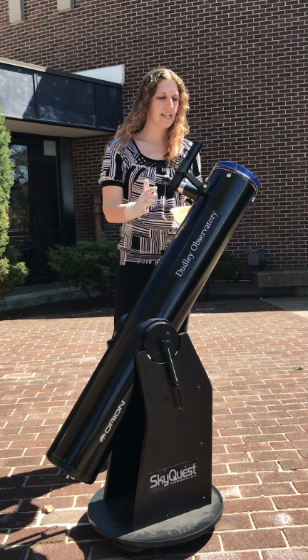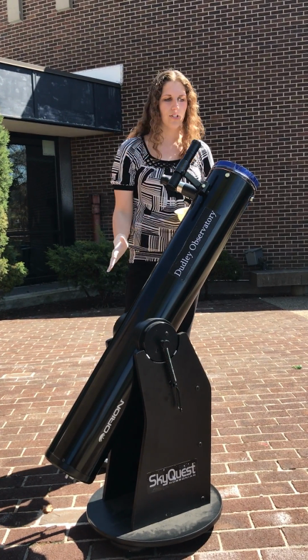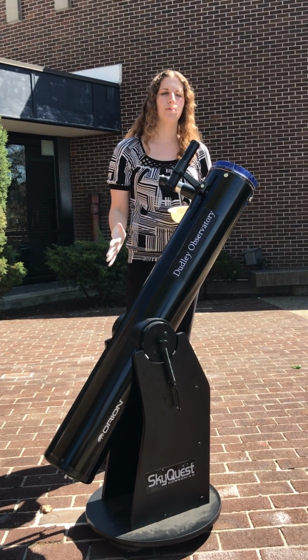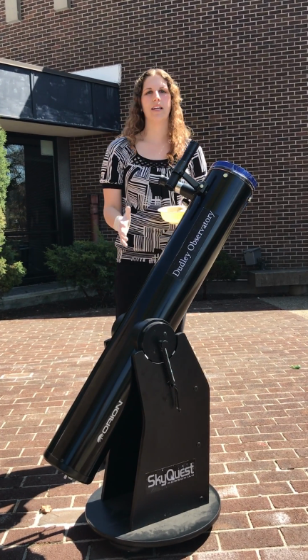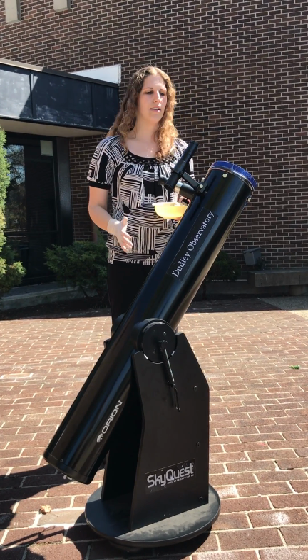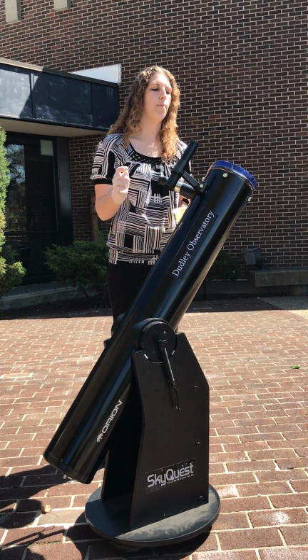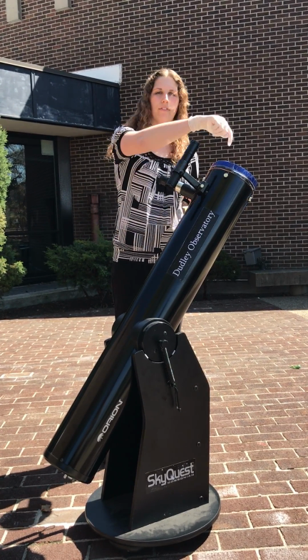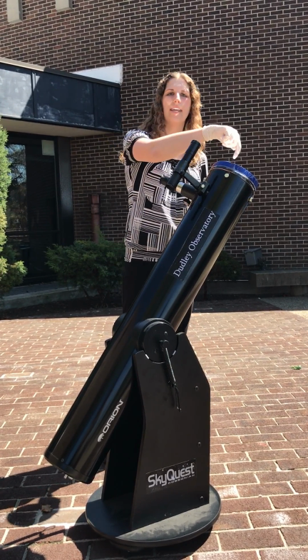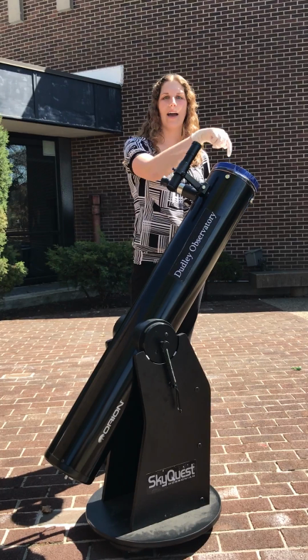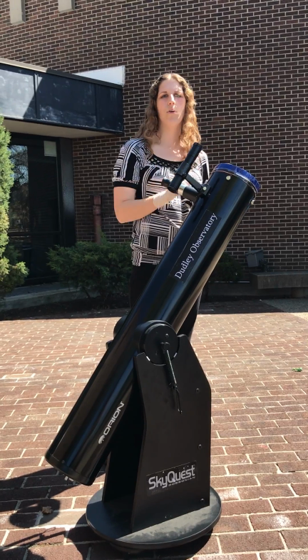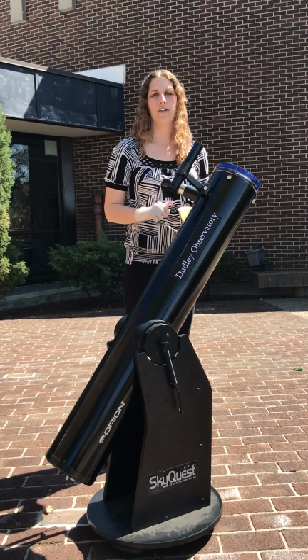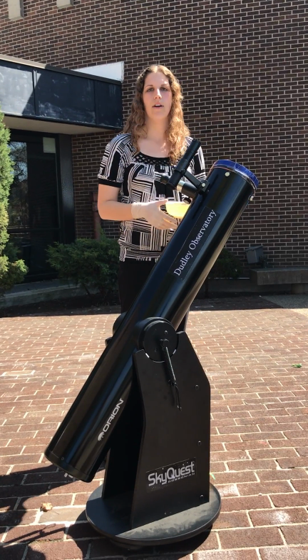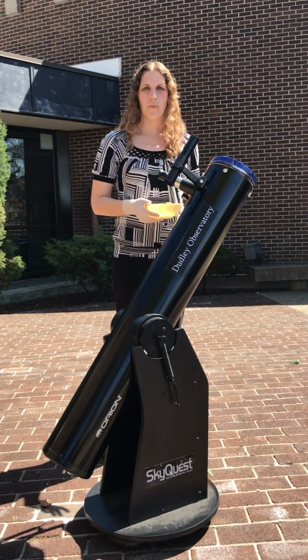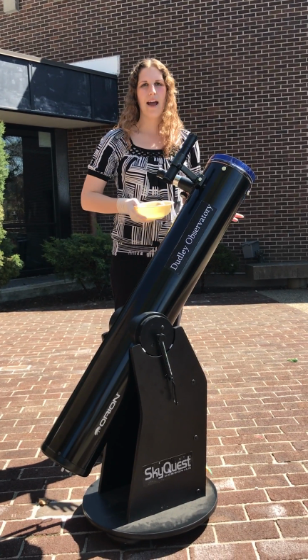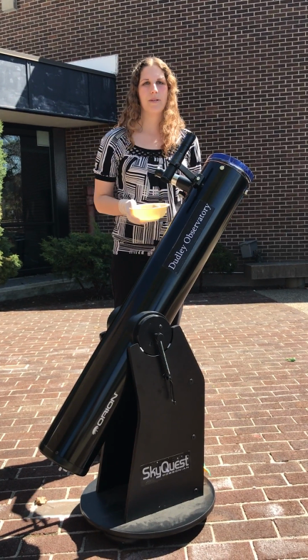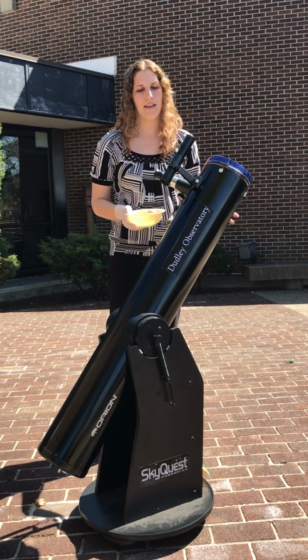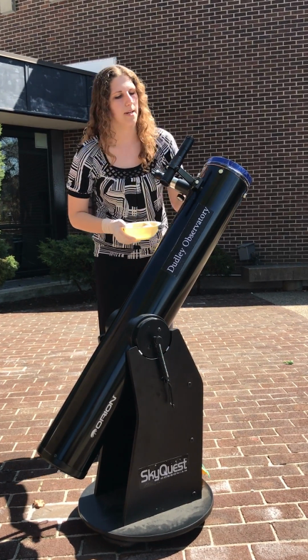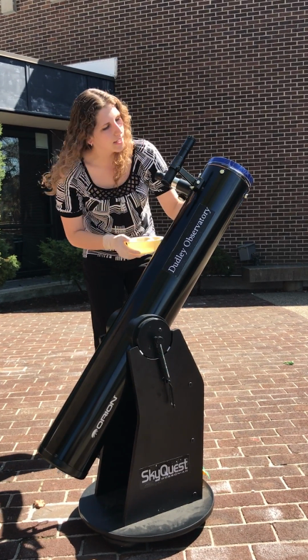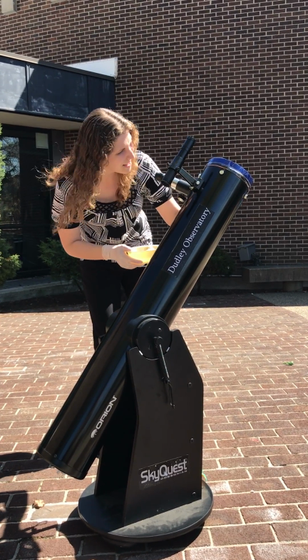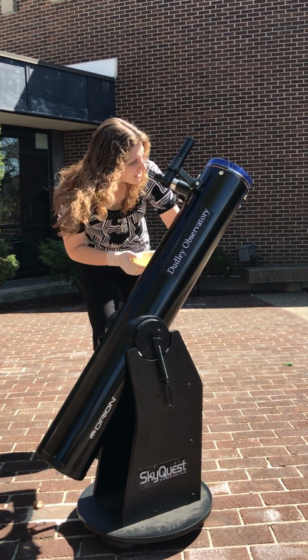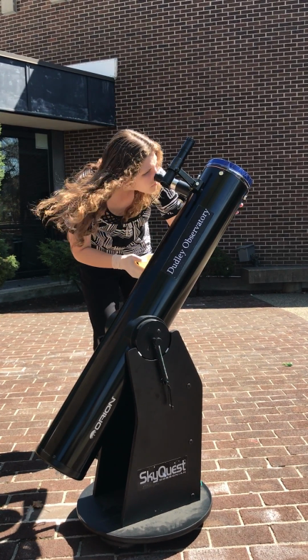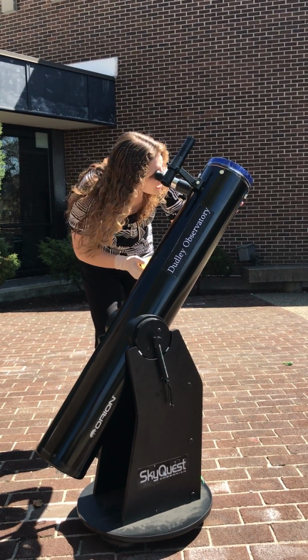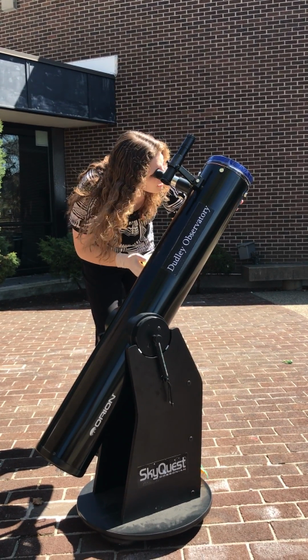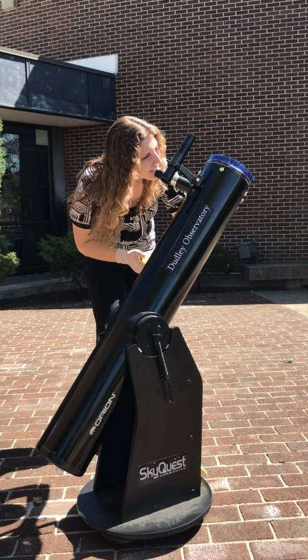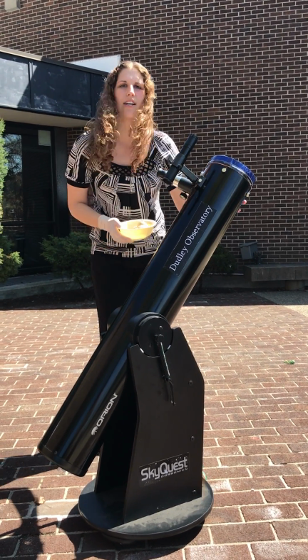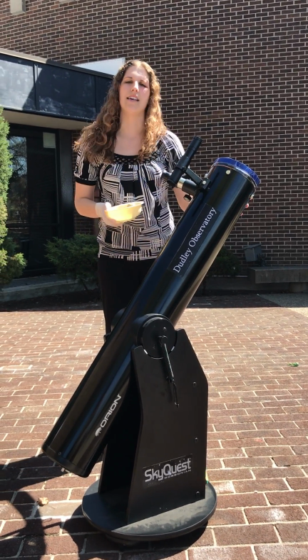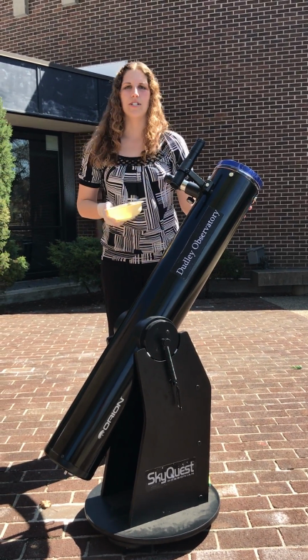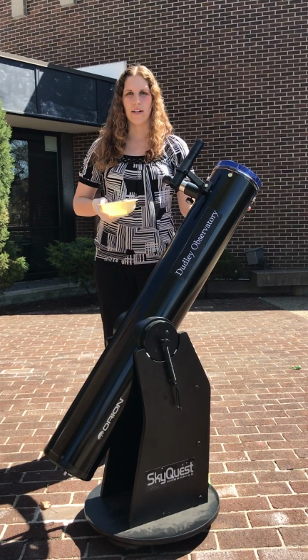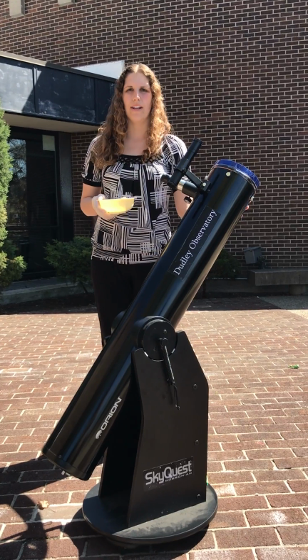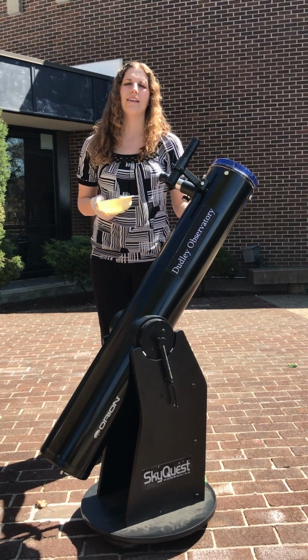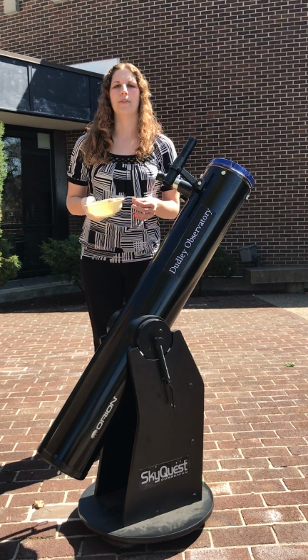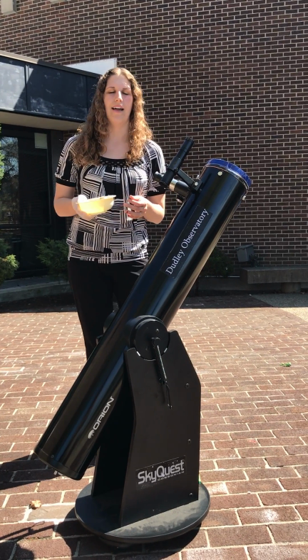So here we have a 6-inch Dobsonian telescope, and on the front here I have a solar filter. So right now it would be safe for me to look into this telescope and take a look at the sun, which I've already pointed the telescope at.